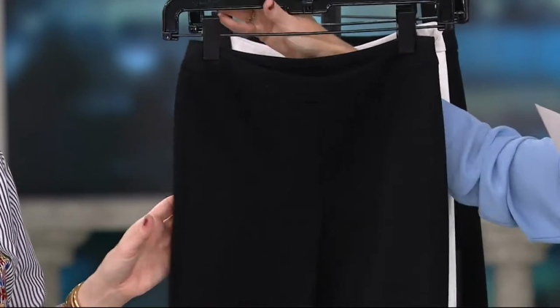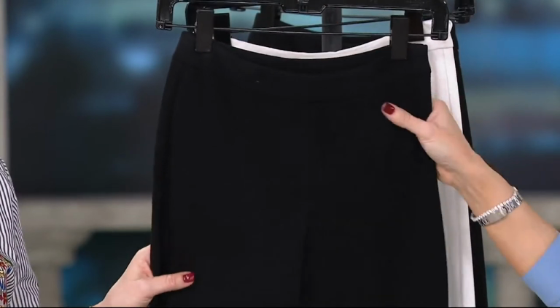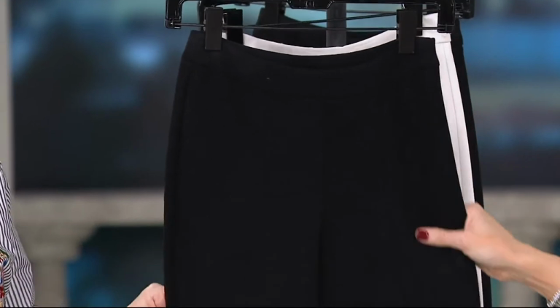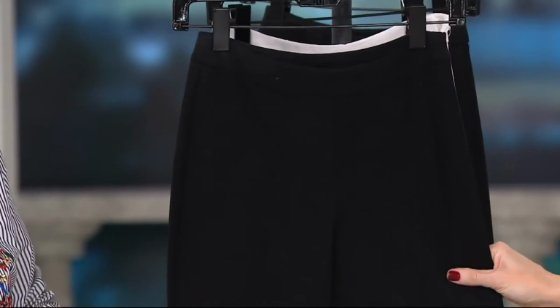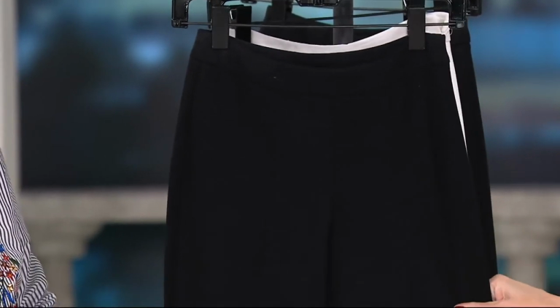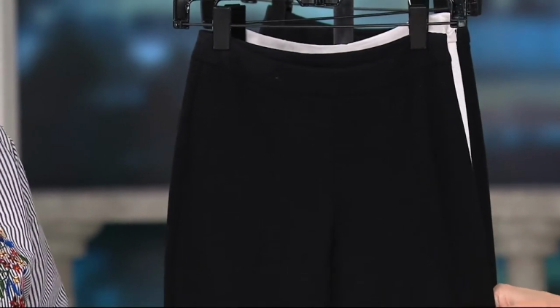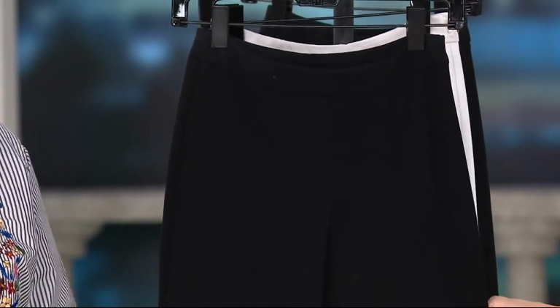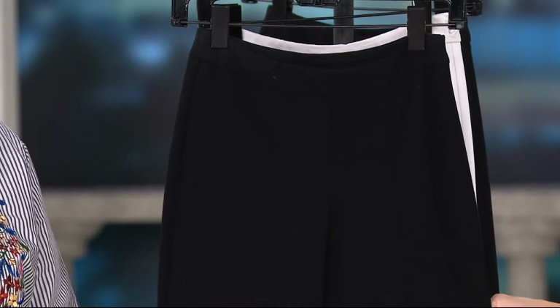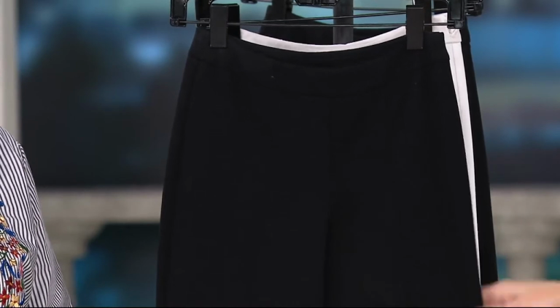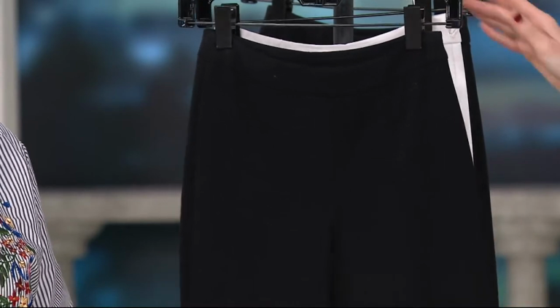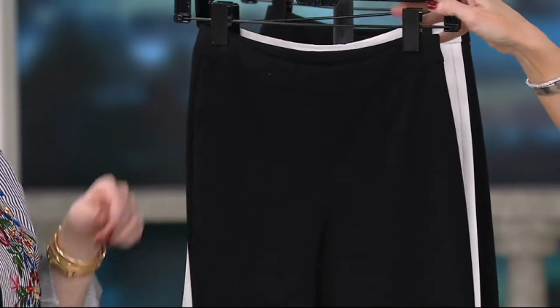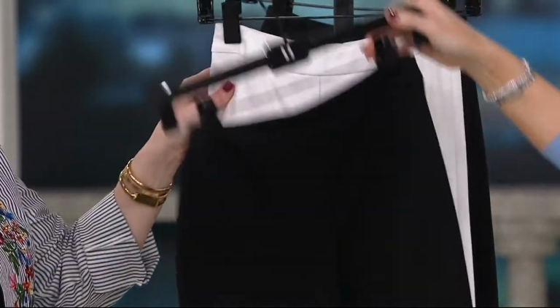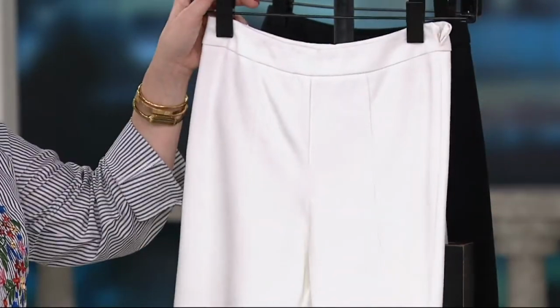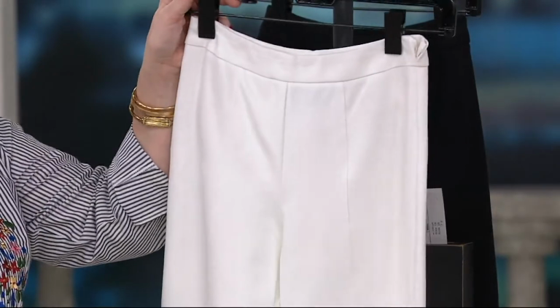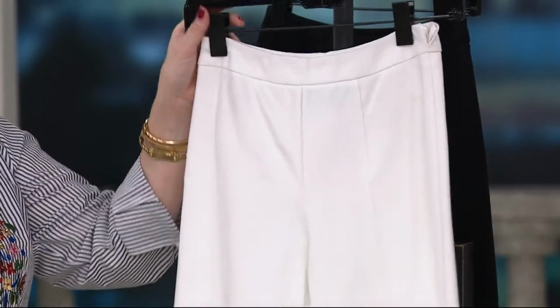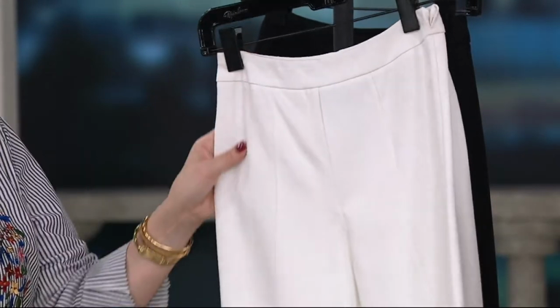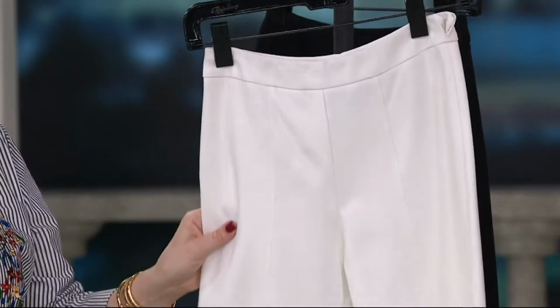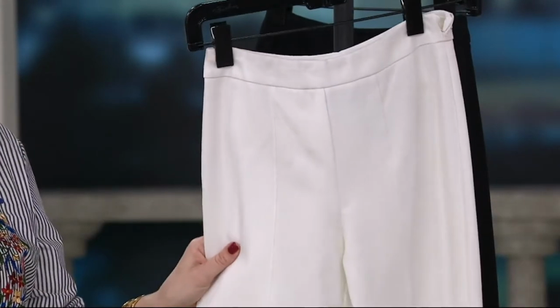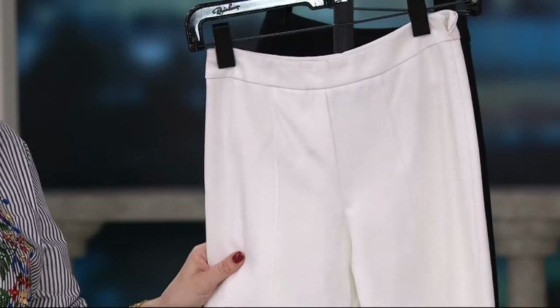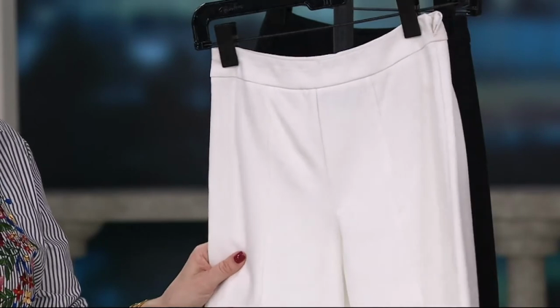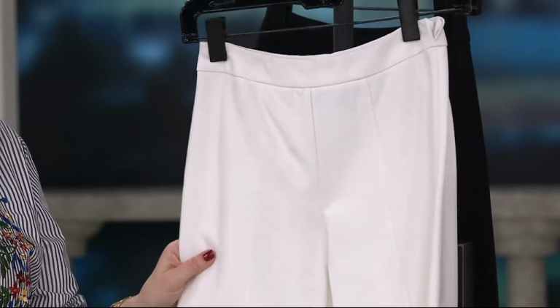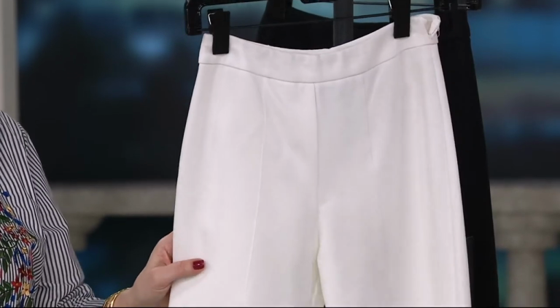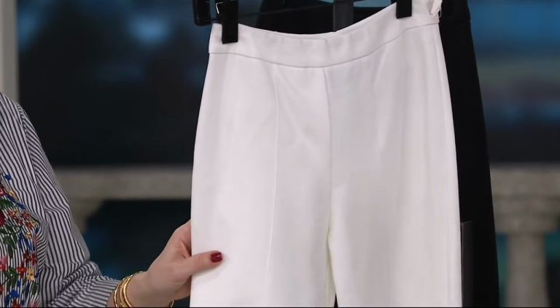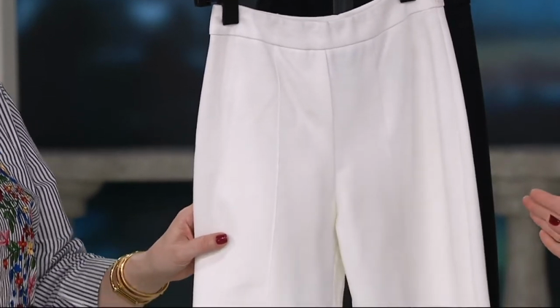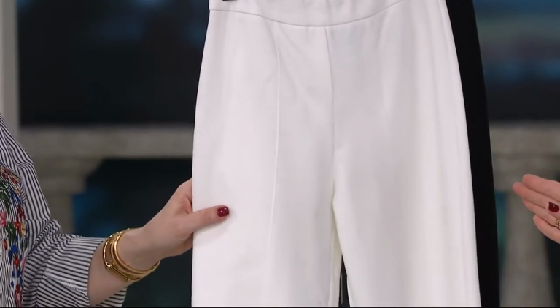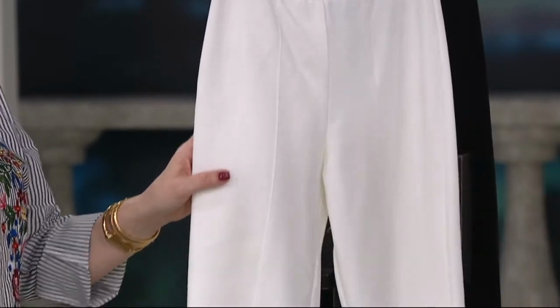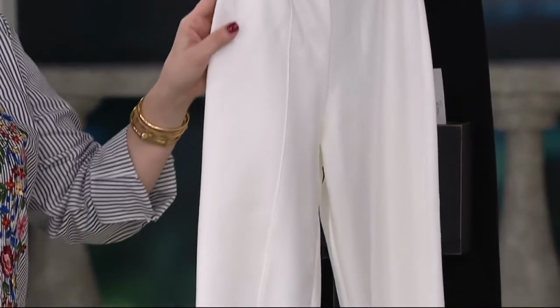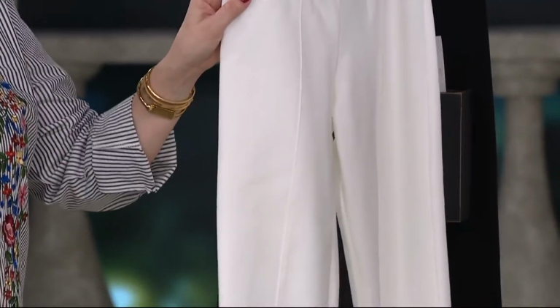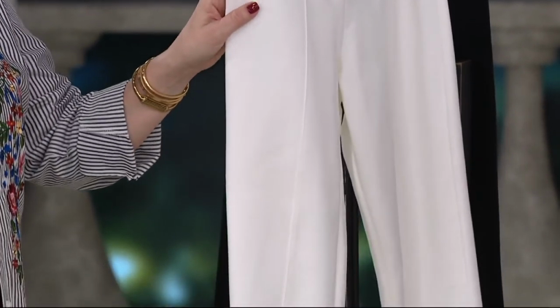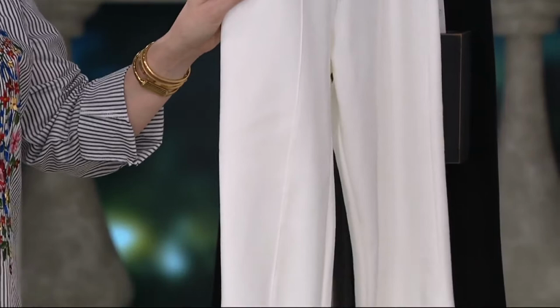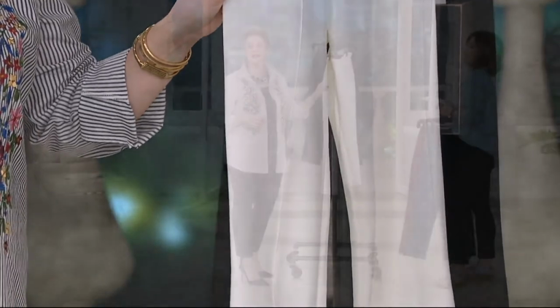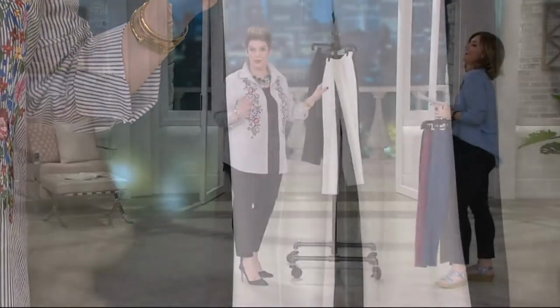You can see those four pockets. Do yourself a favor and pick up more than one. And then finally — and of course, get it now — is the white. A white pant you can actually wear that is not see-through.